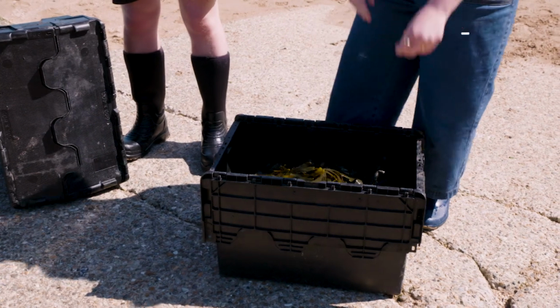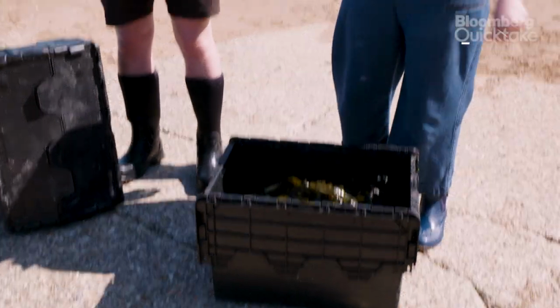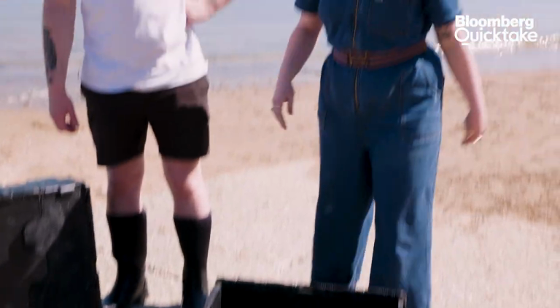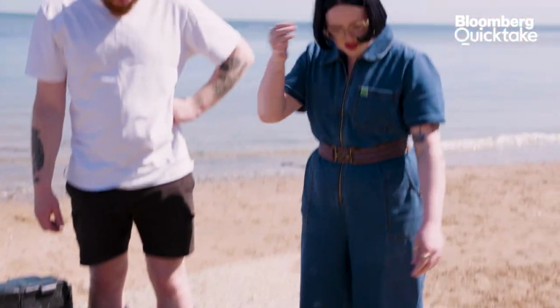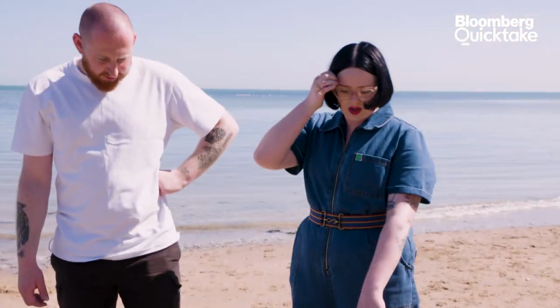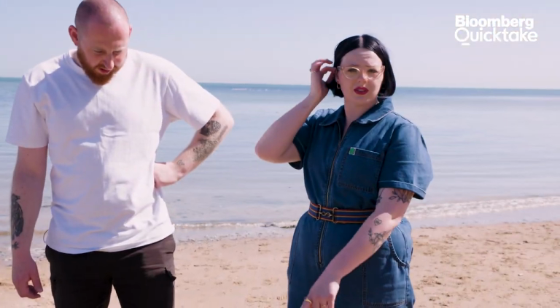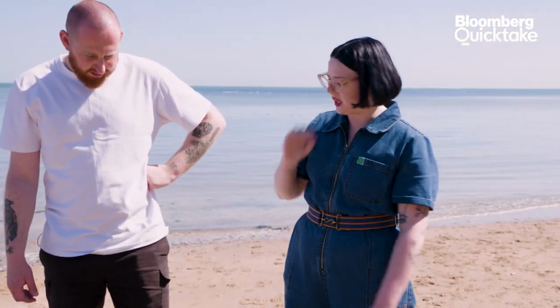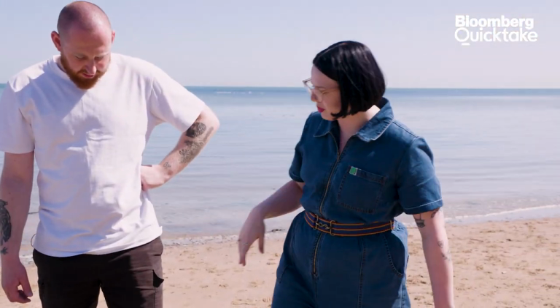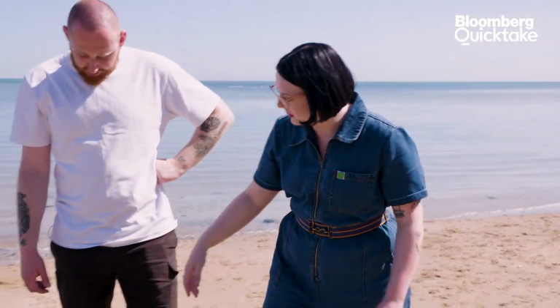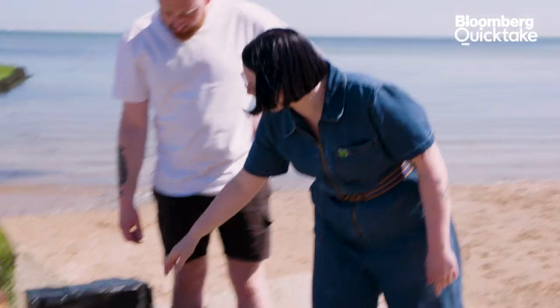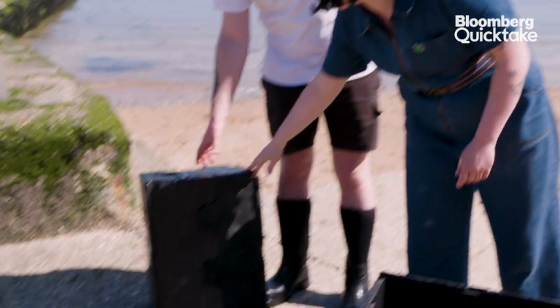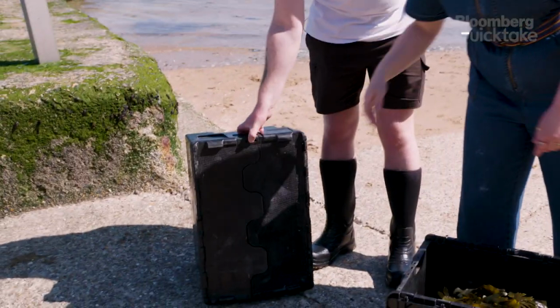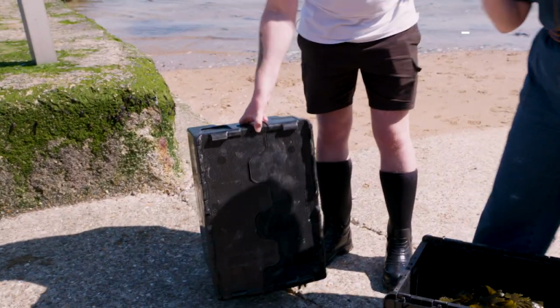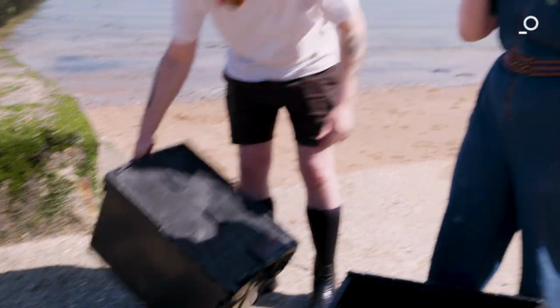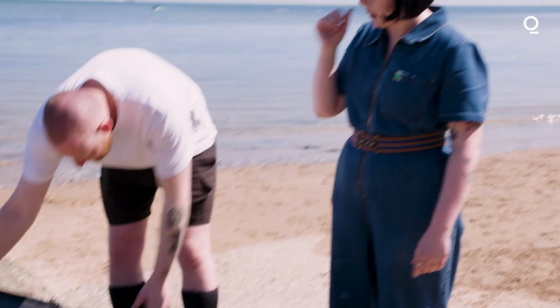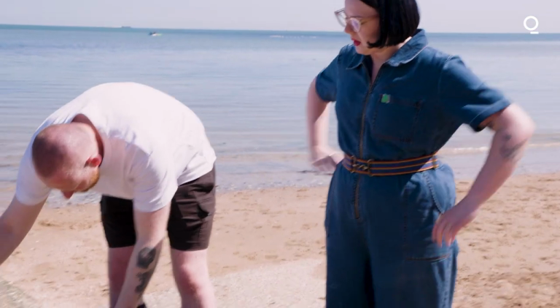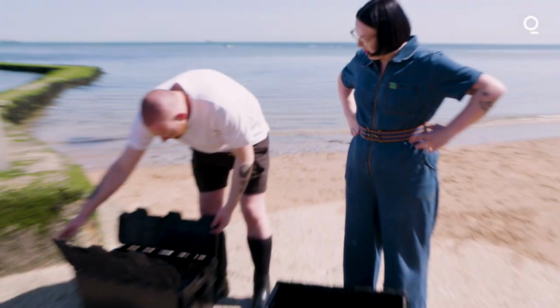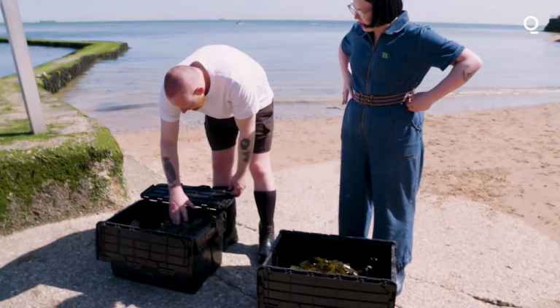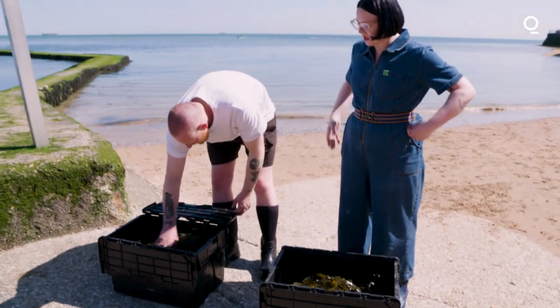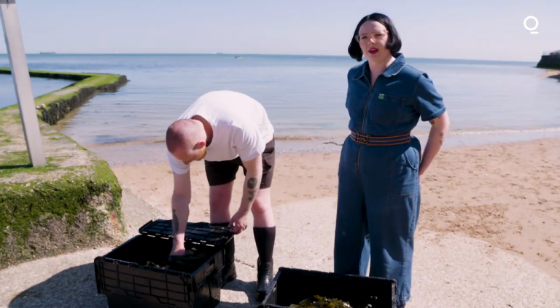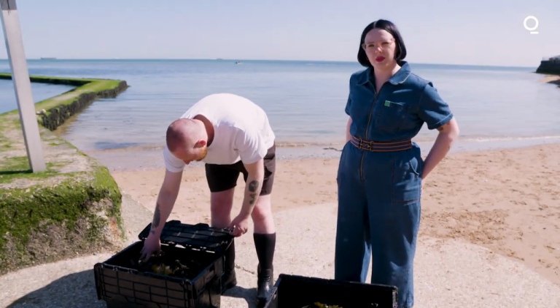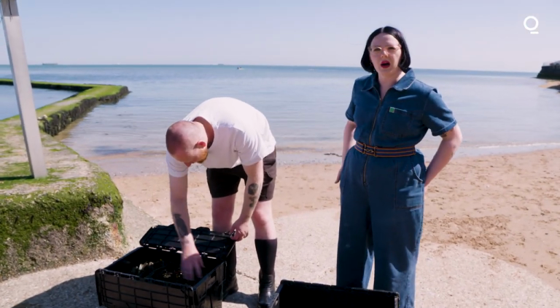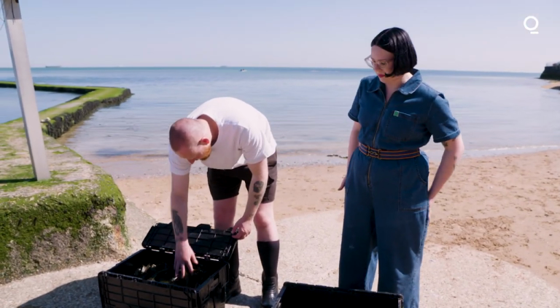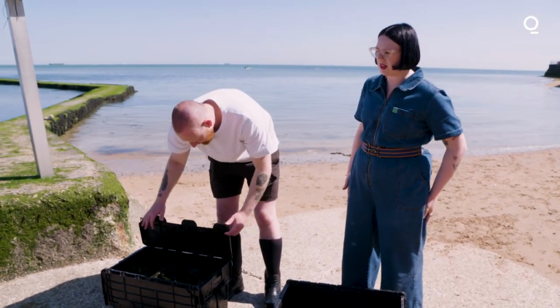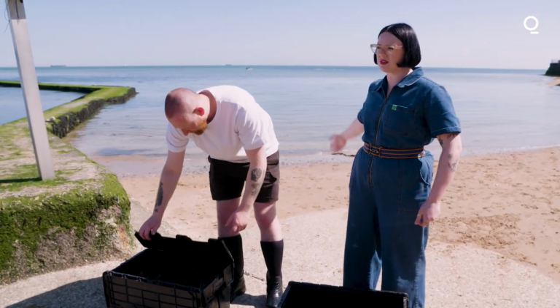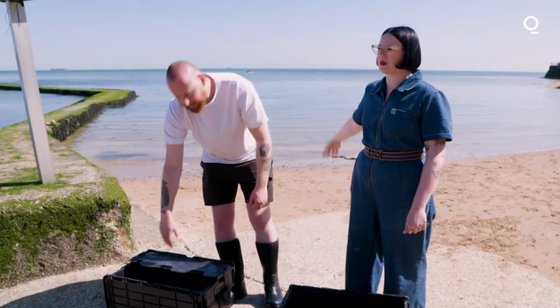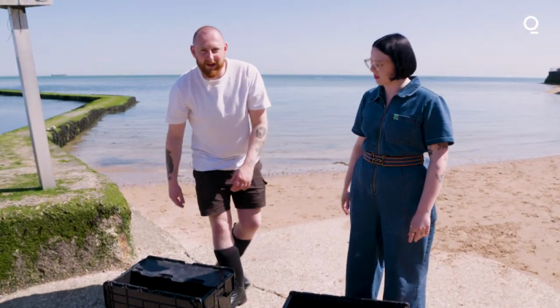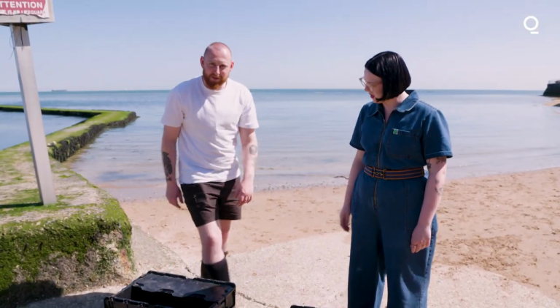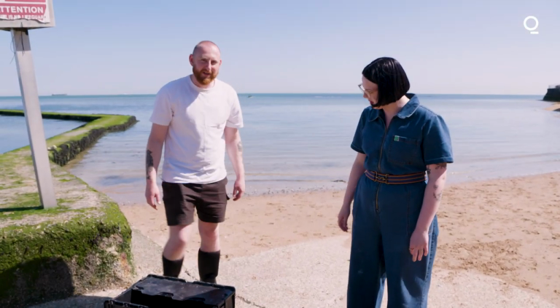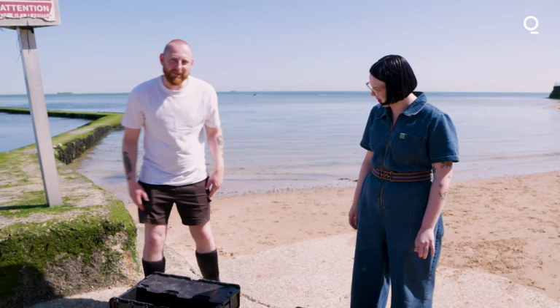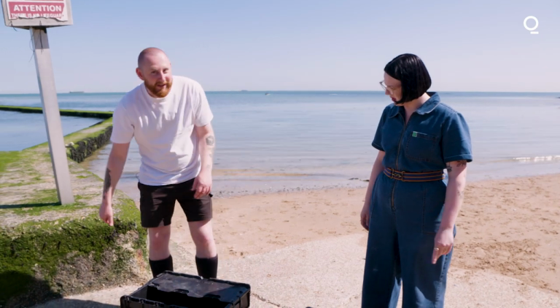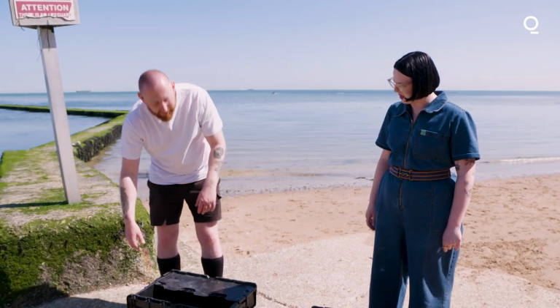We've got just under a box in here and probably the same in this one as well. We usually try and fill them up, but the tide's quite heavy so we just make sure we can carry them back.